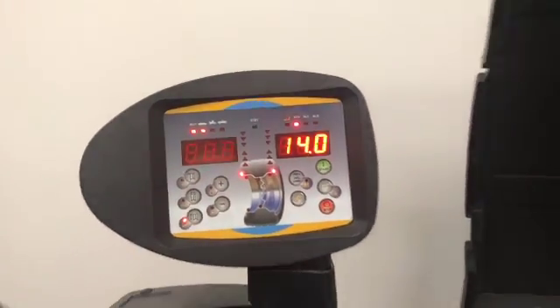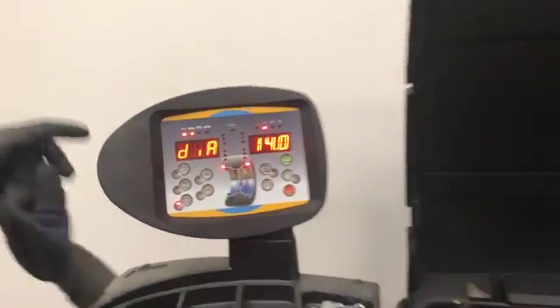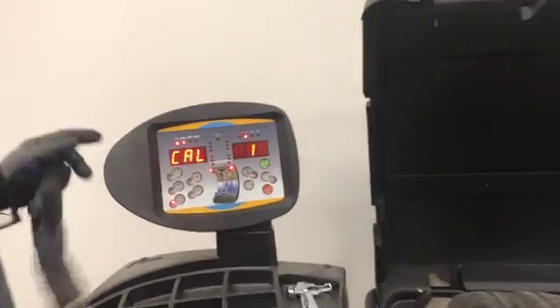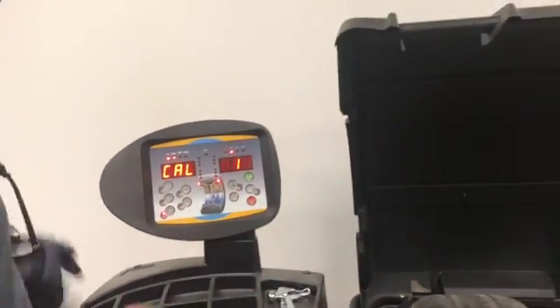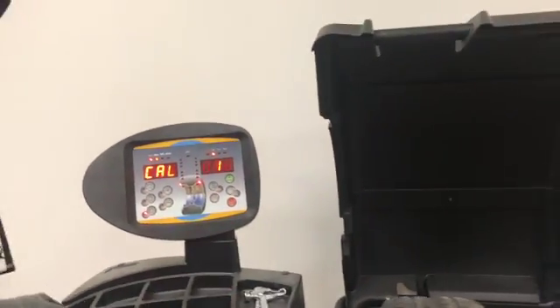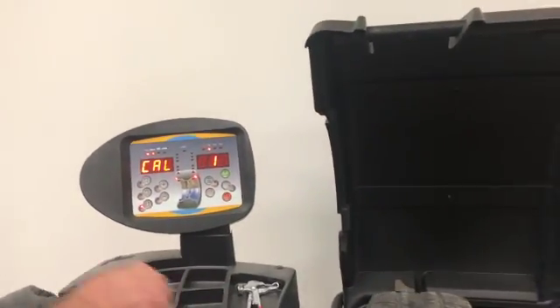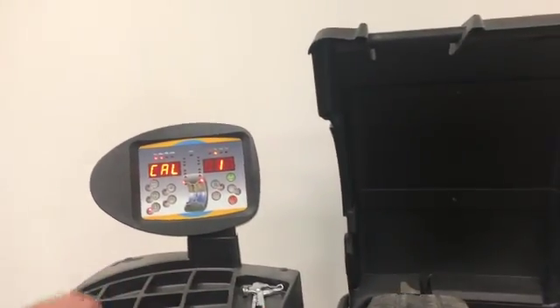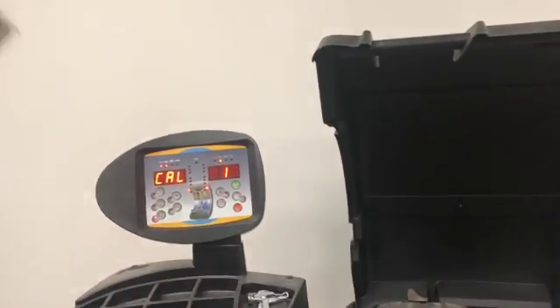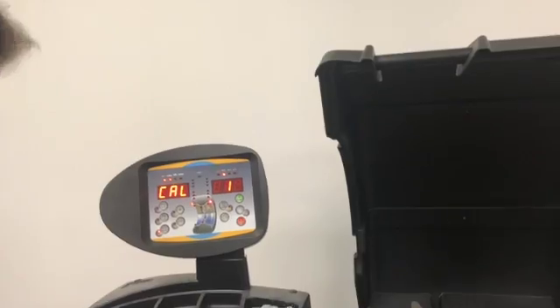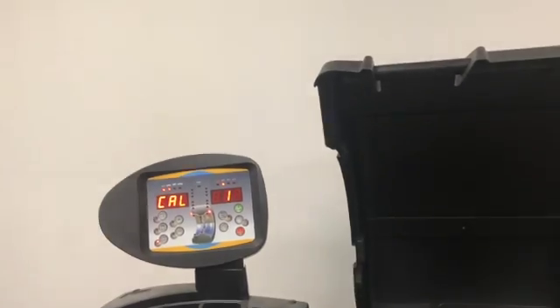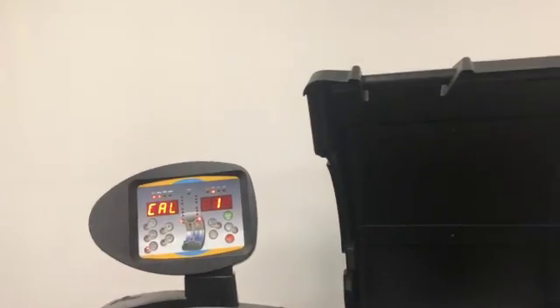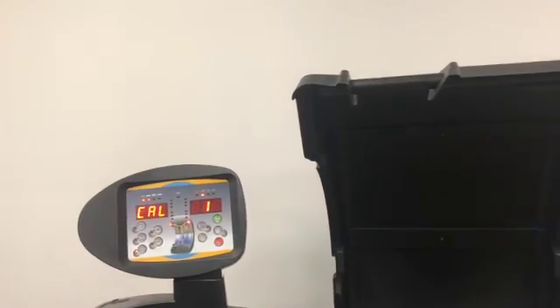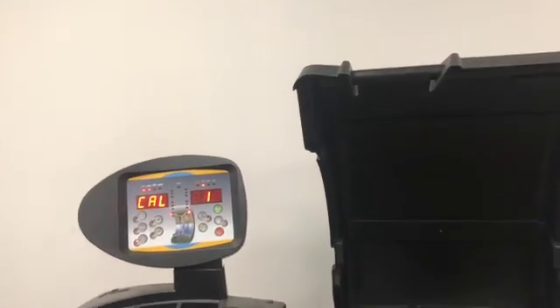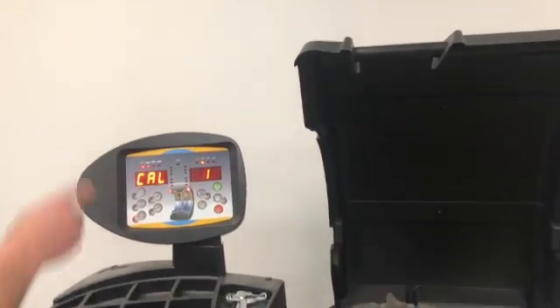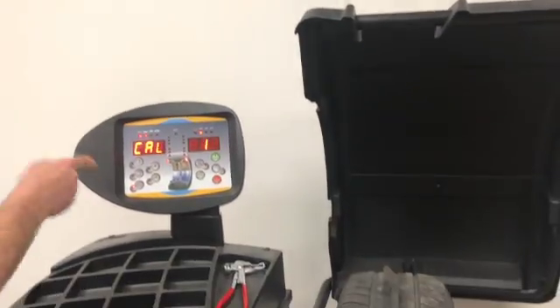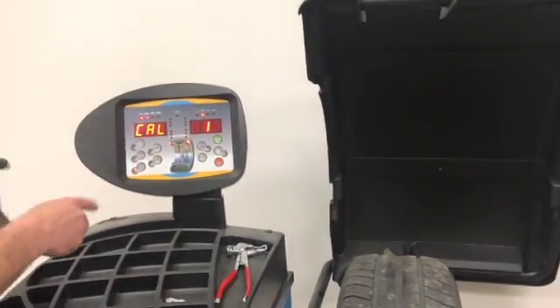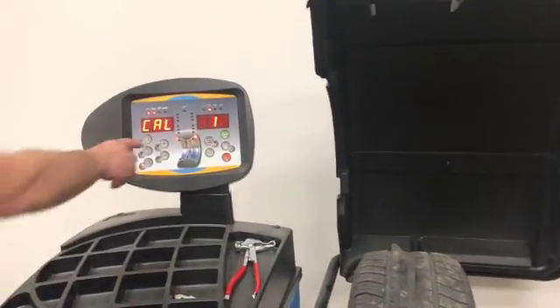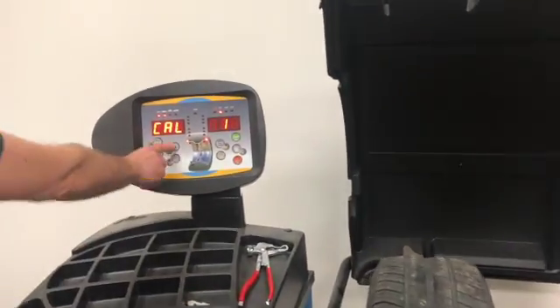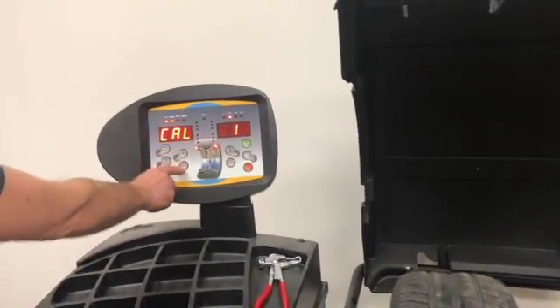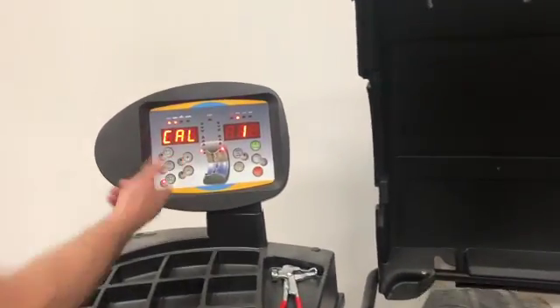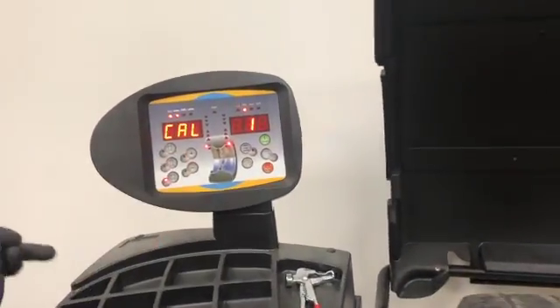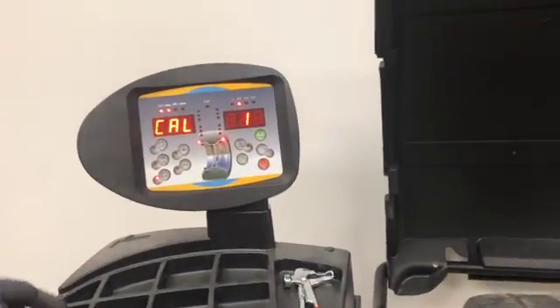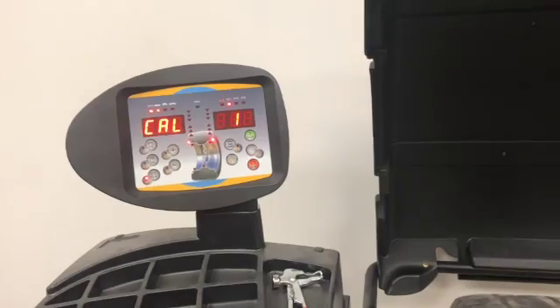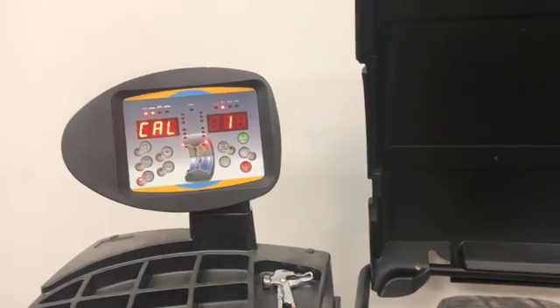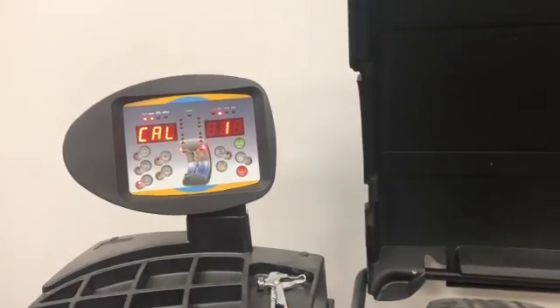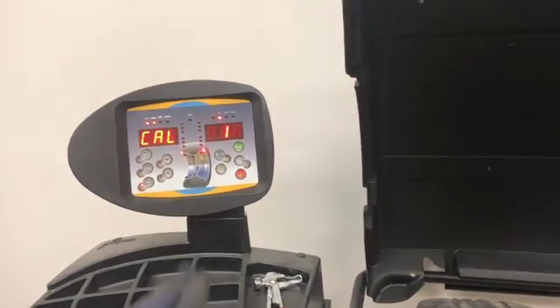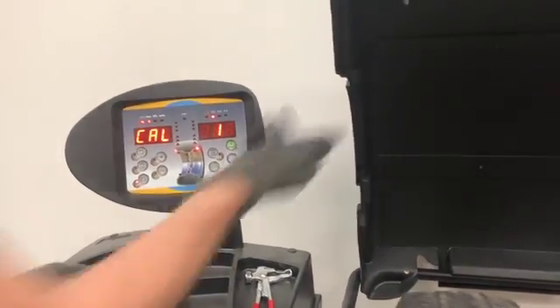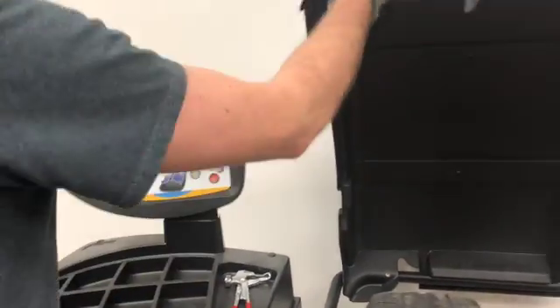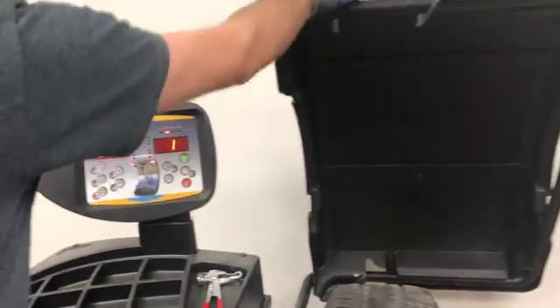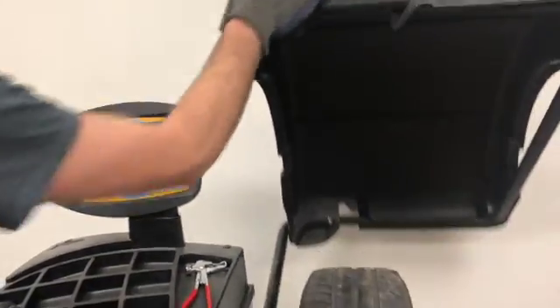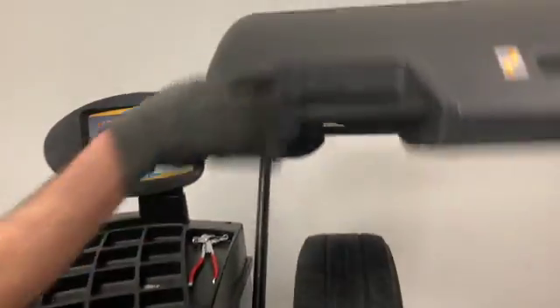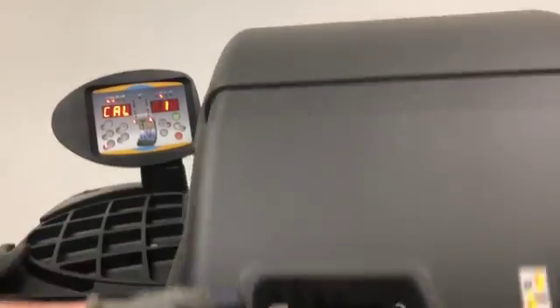If you don't enter the wheel measurements before you enter calibration, you will have to enter them manually using the plus and minus in the calibration. Once your wheel is mounted, close the hood.